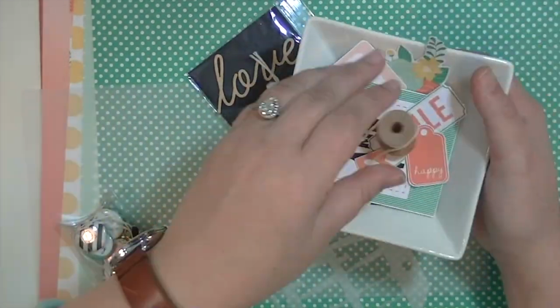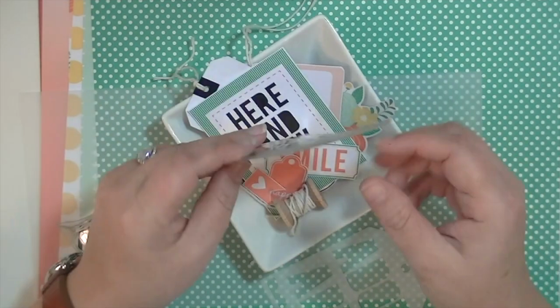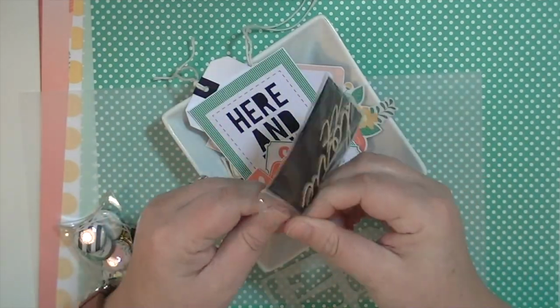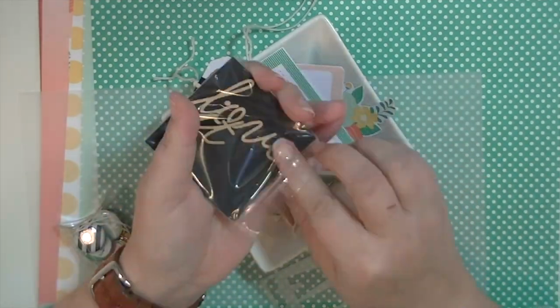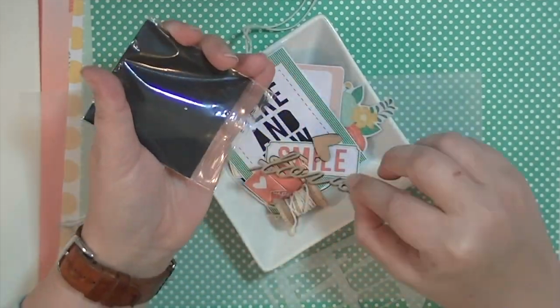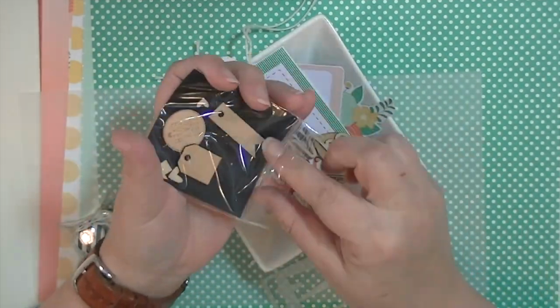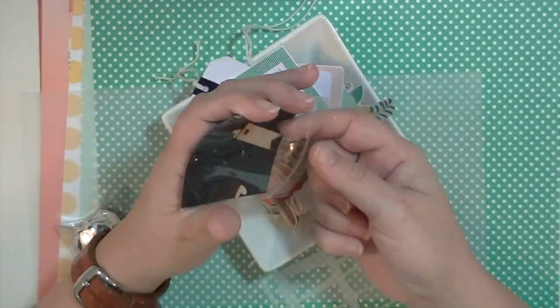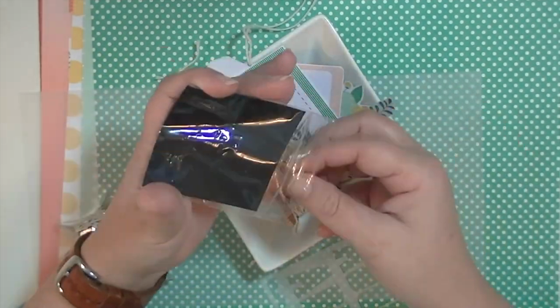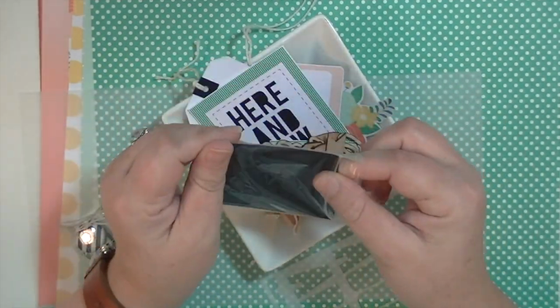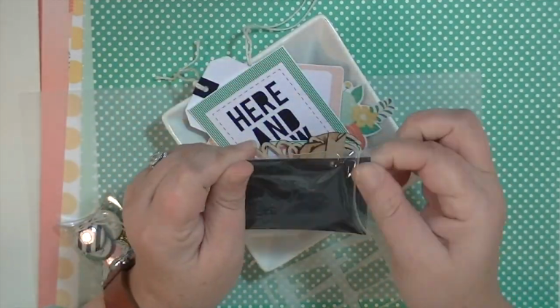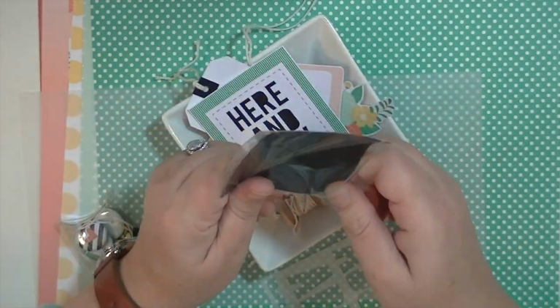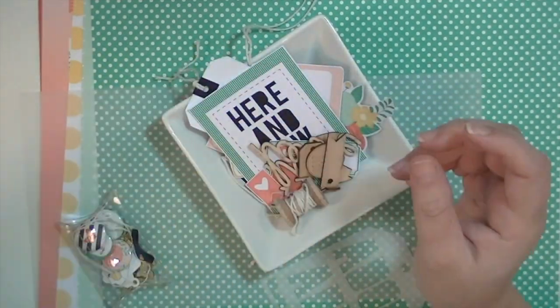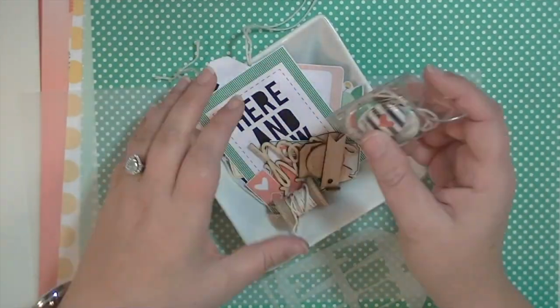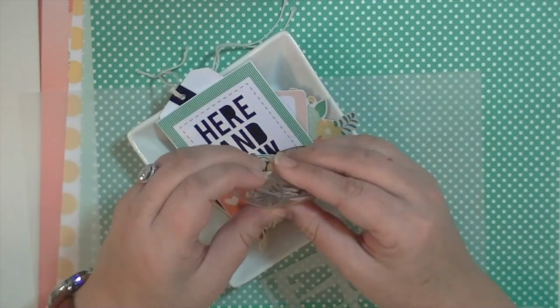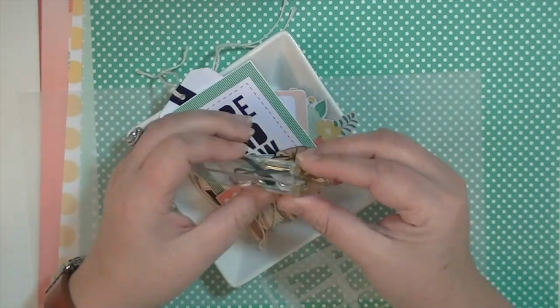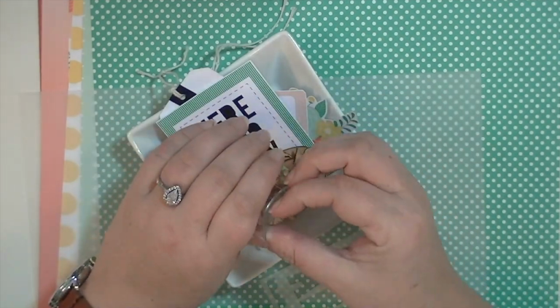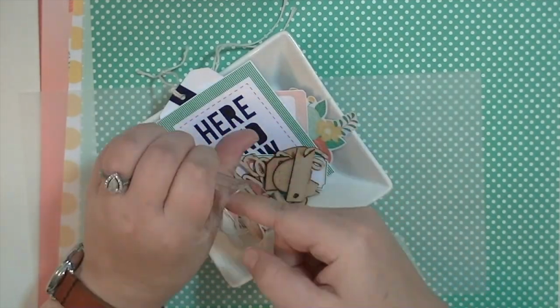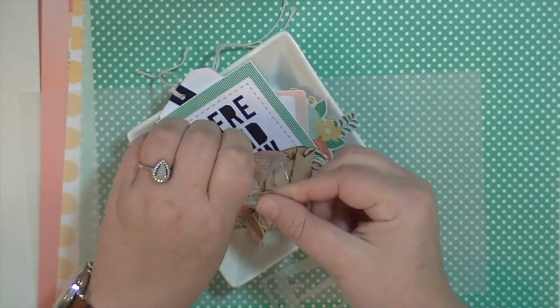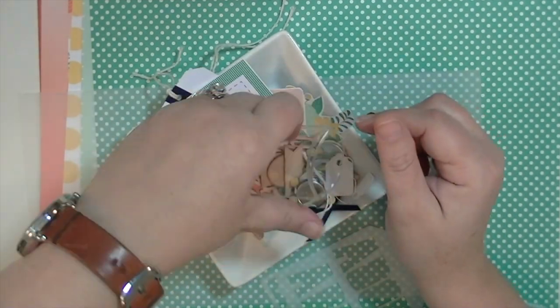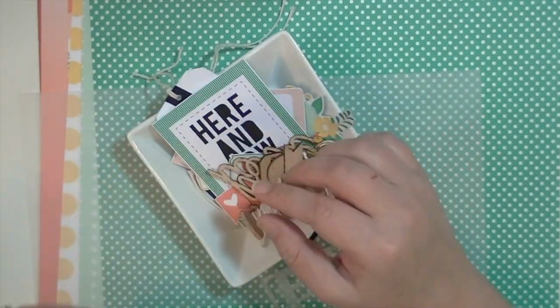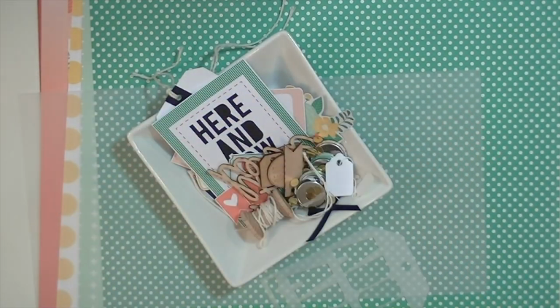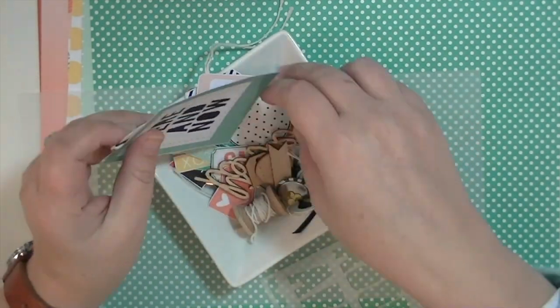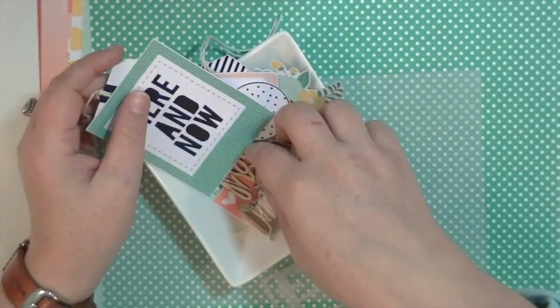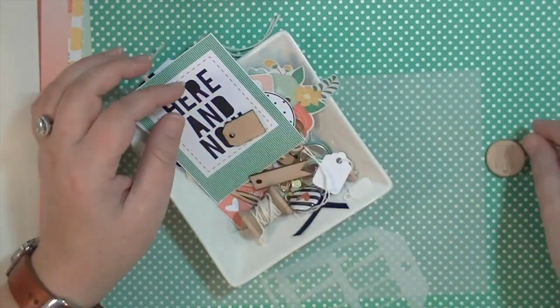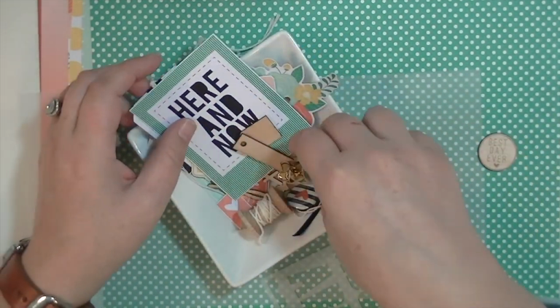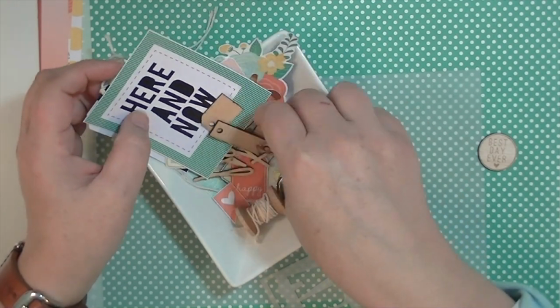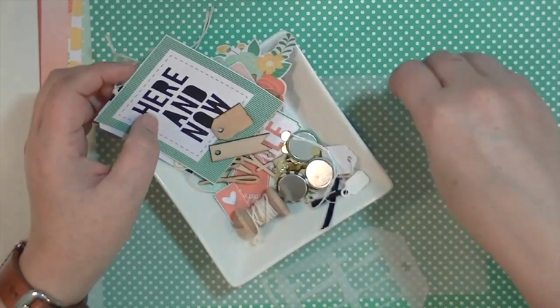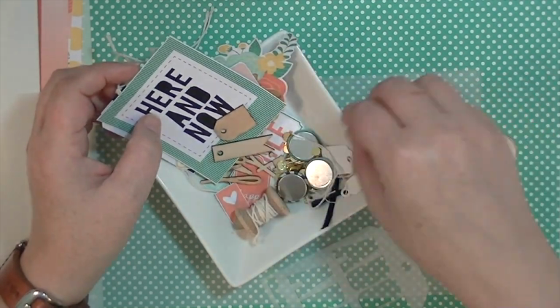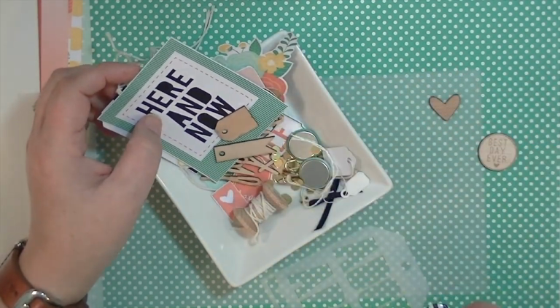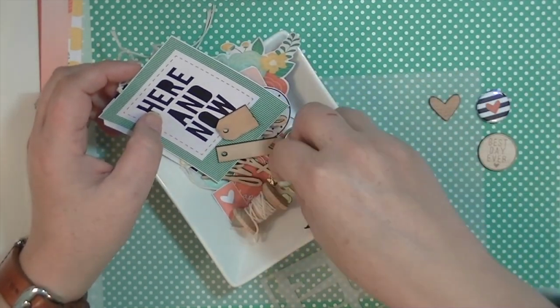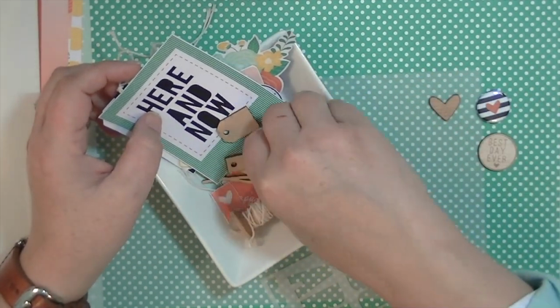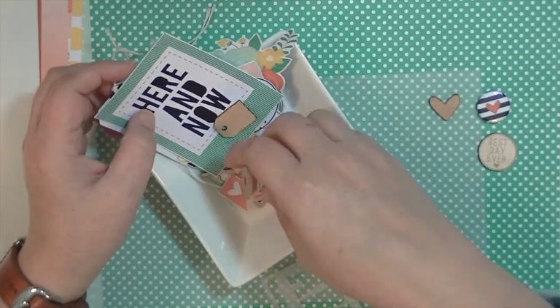I'm just going to get a little dish here to put all of these fun goodies in that I've already cut apart, along with the wood veneer and the little things that come in the little pillow box. I like to keep everything from a kit all in one place so that I can see at a glance what all I have to work with. It's just the way I work best.